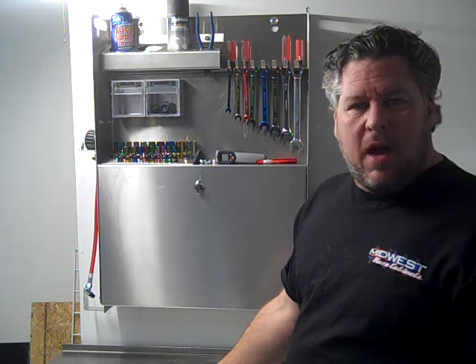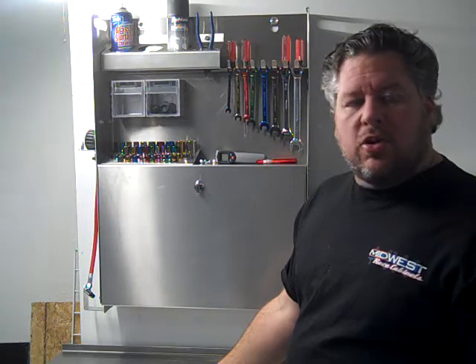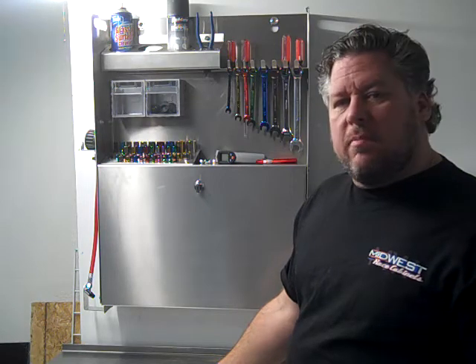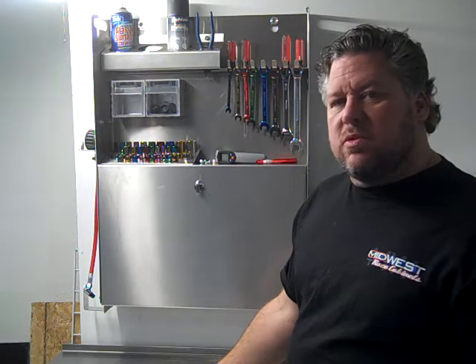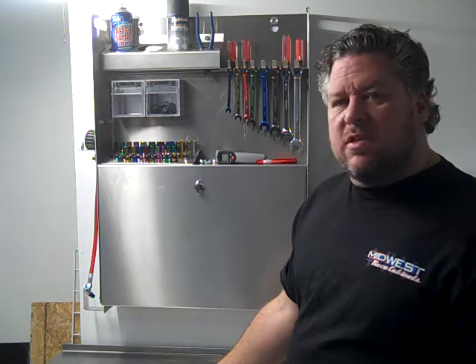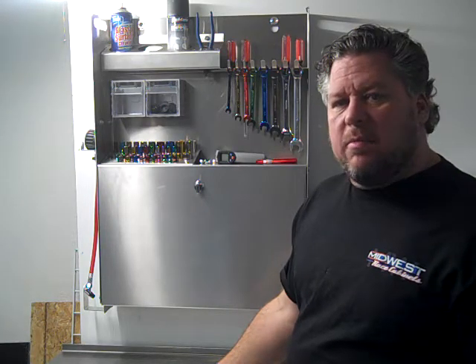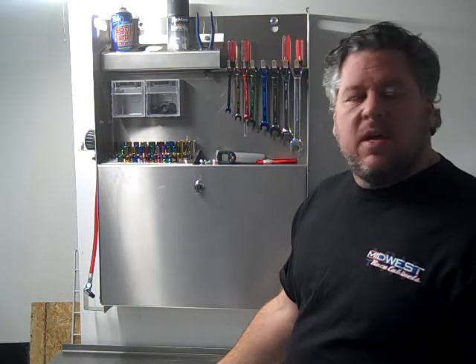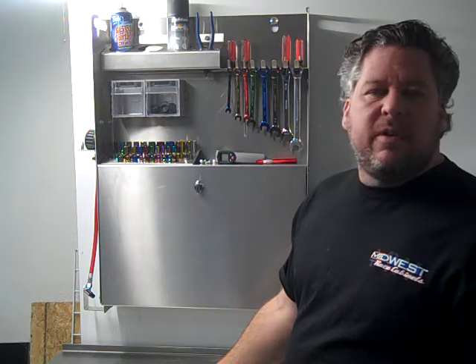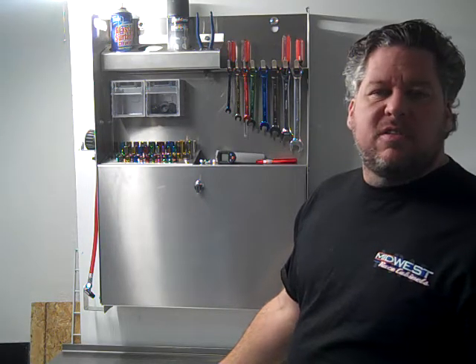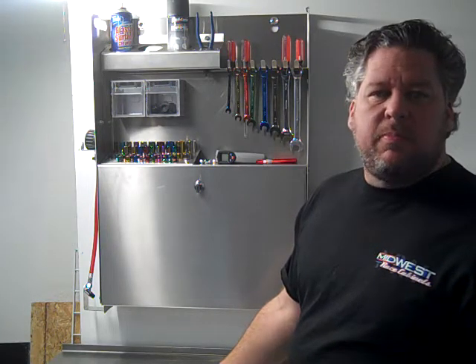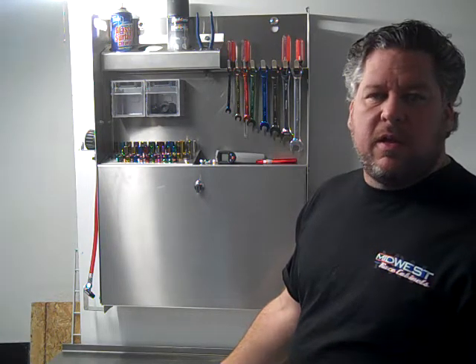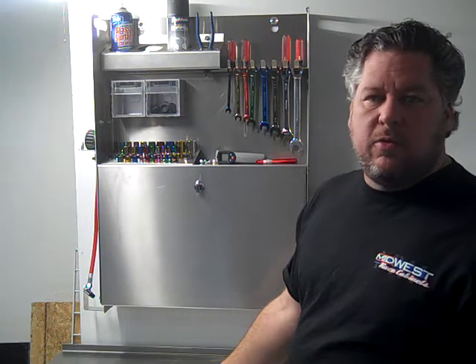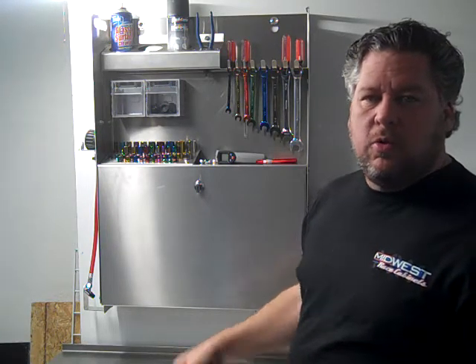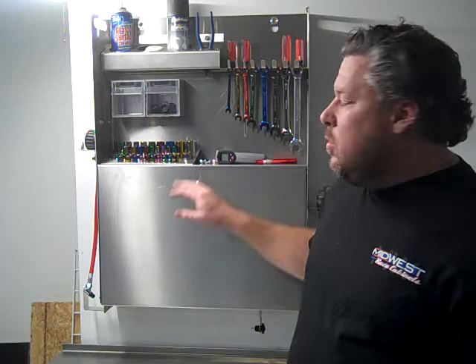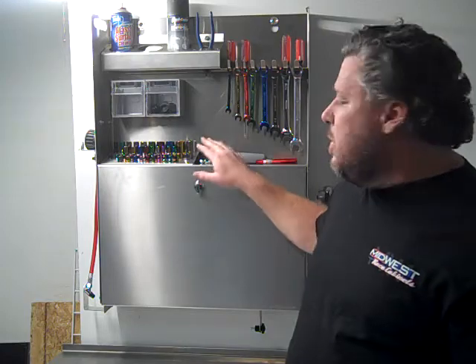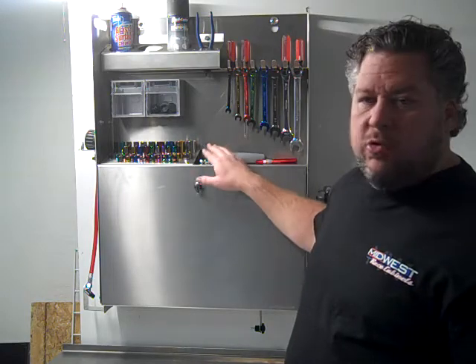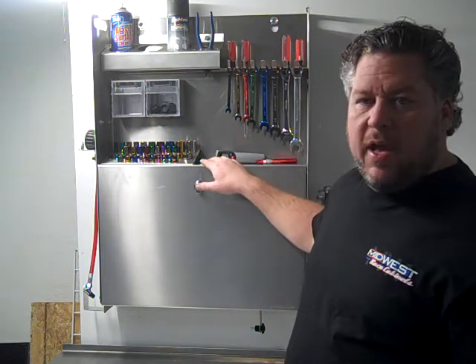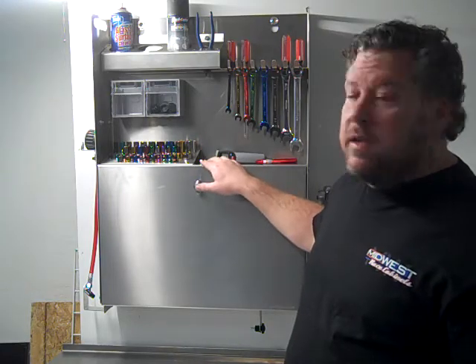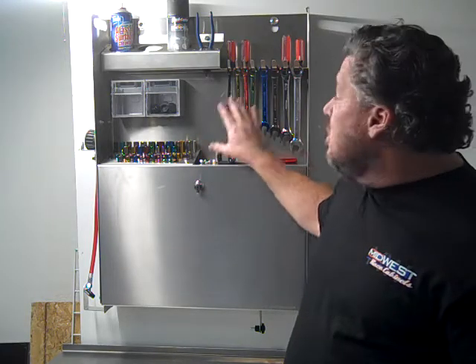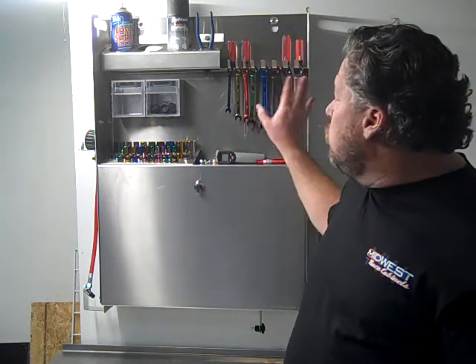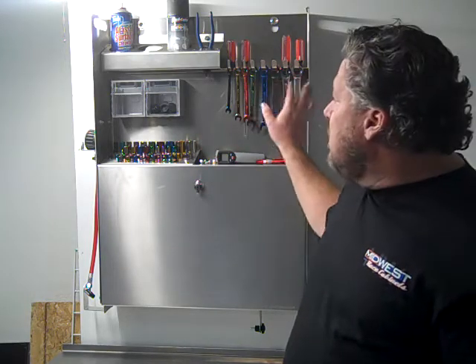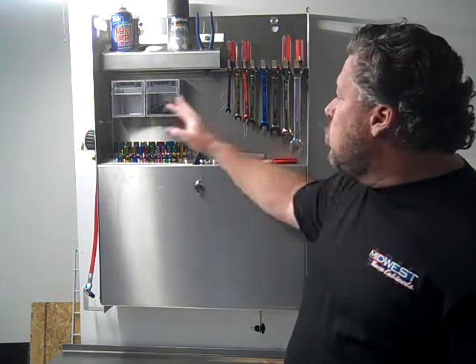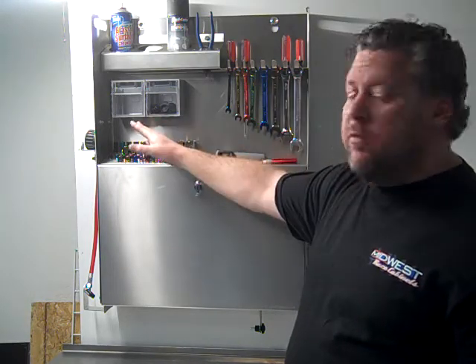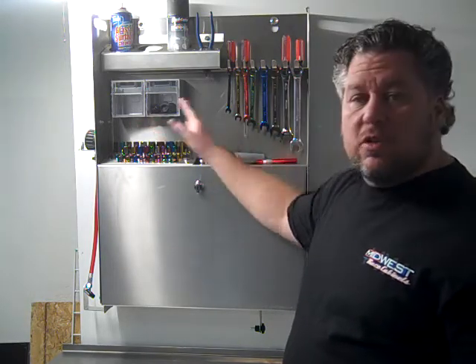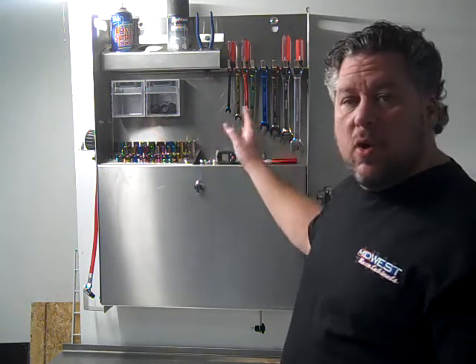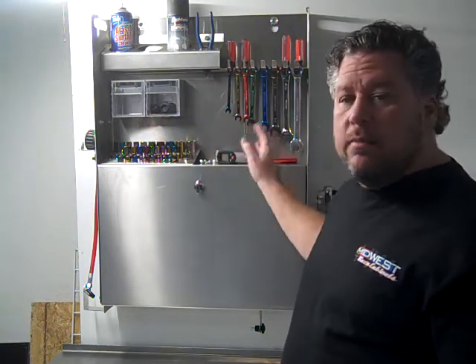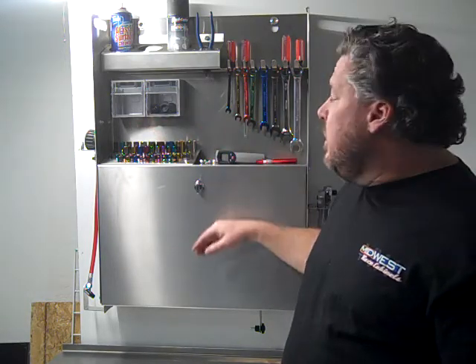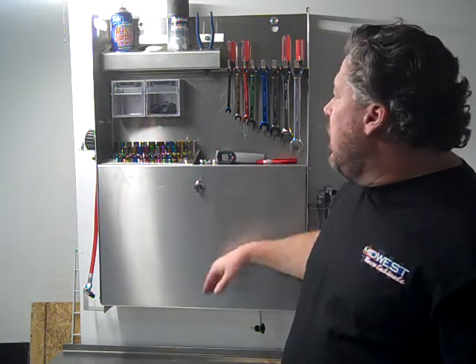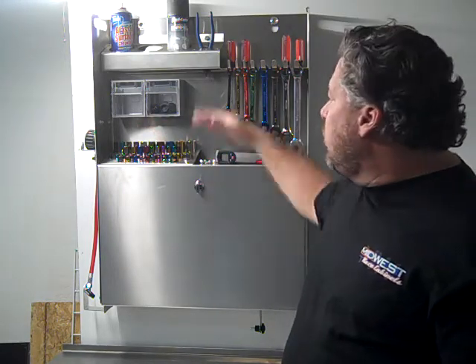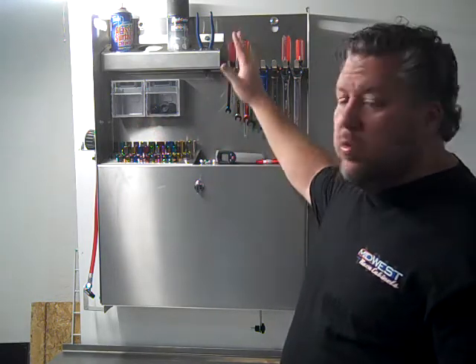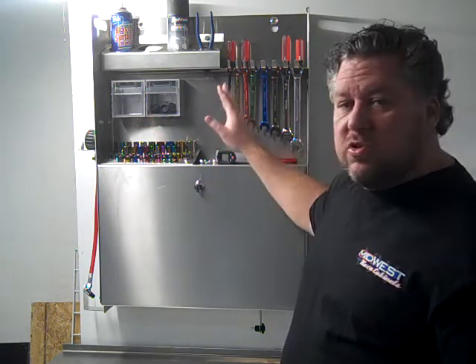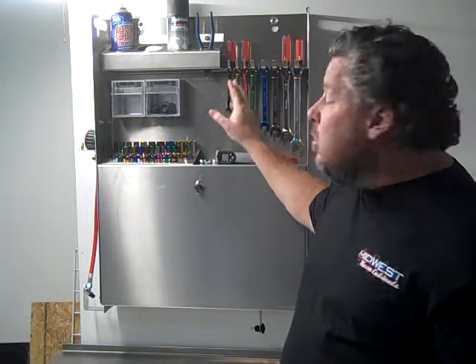Hi, Charlie at Midwest Race Cabinets. I'm going to give you a sneak peek at our new wall-mounted tool caddy. This tool caddy is 24 inches wide and 32 inches tall.